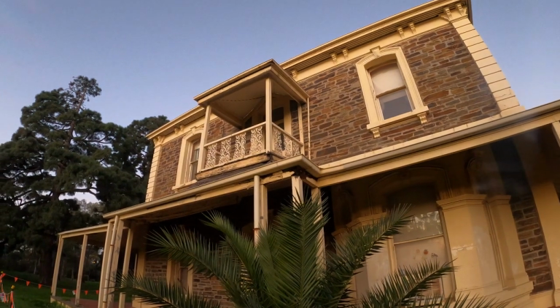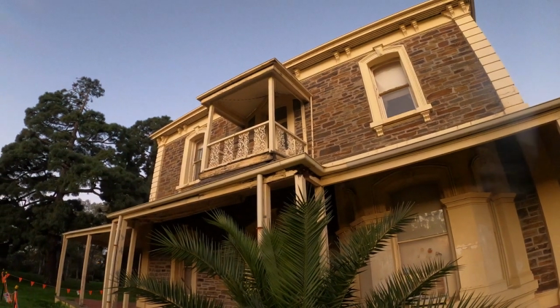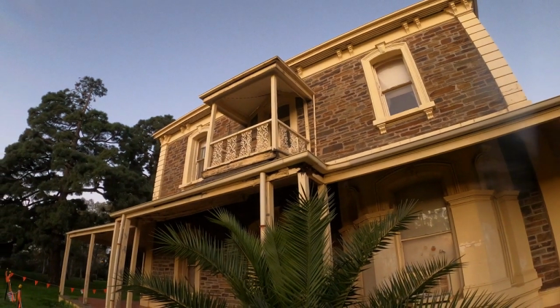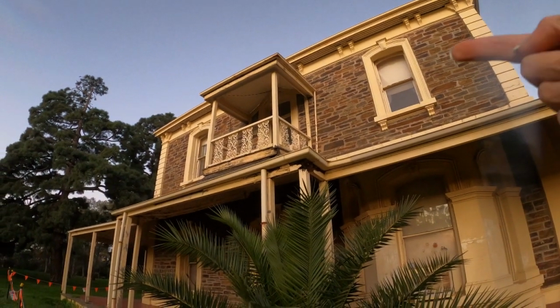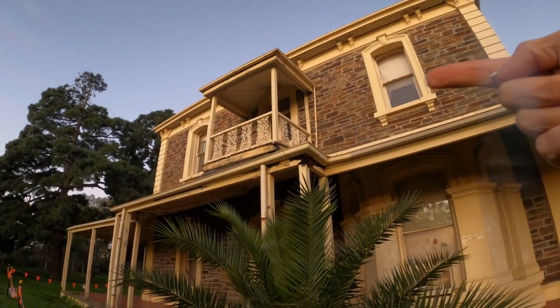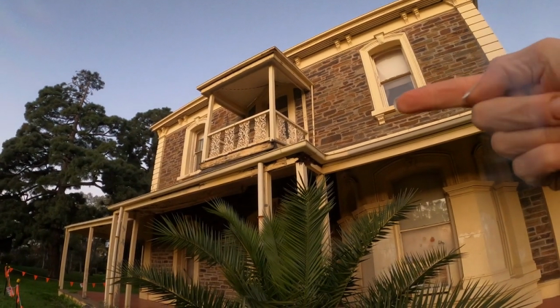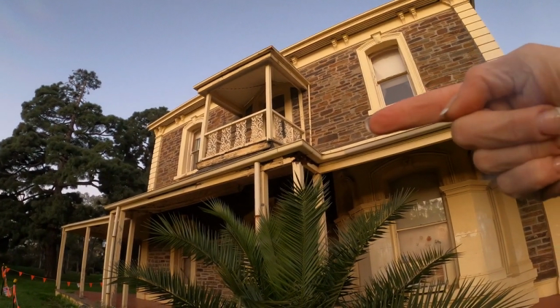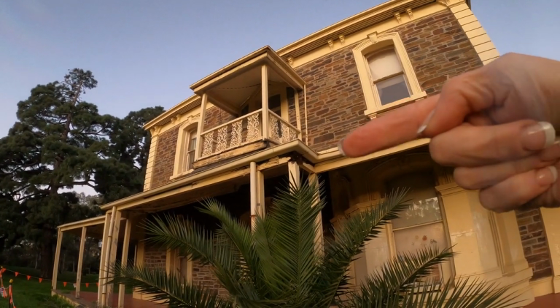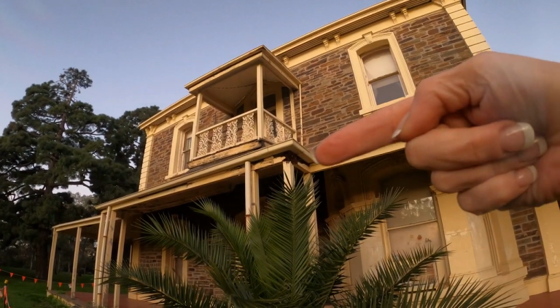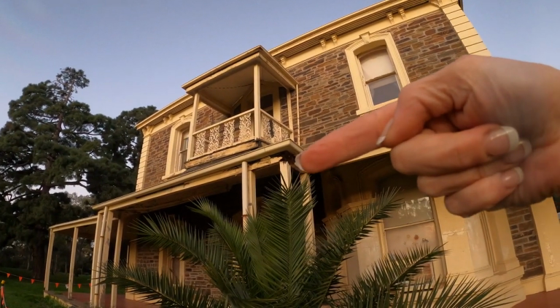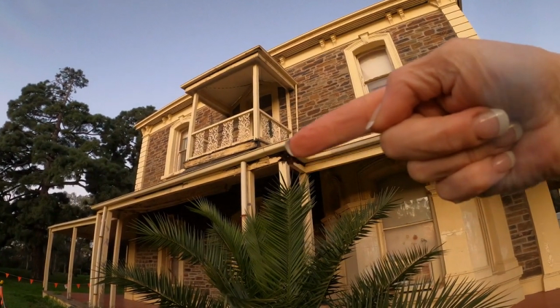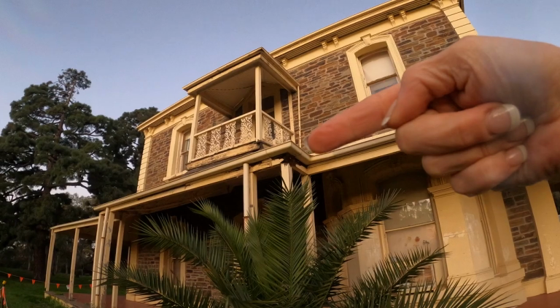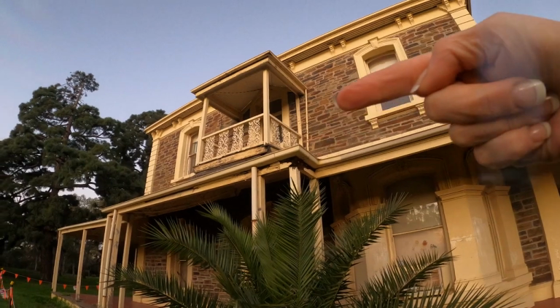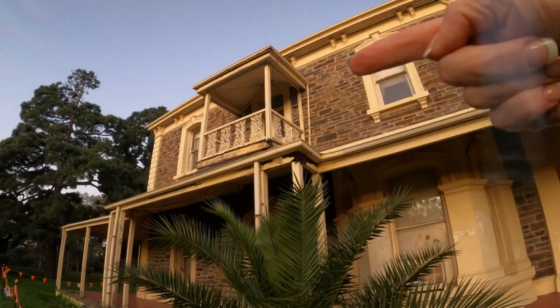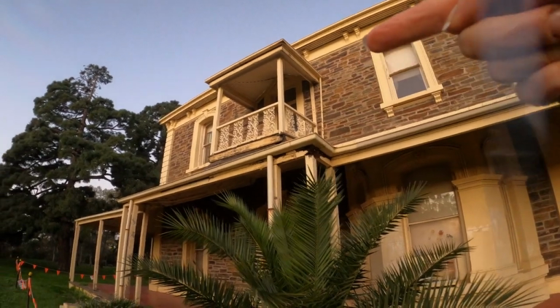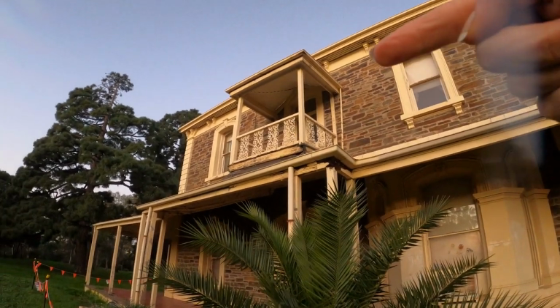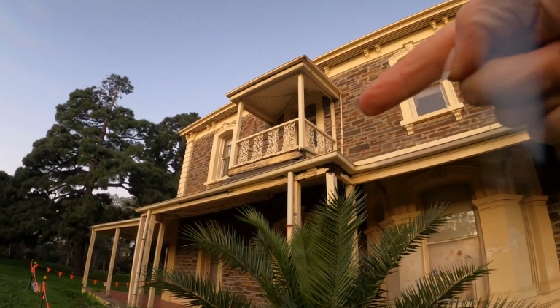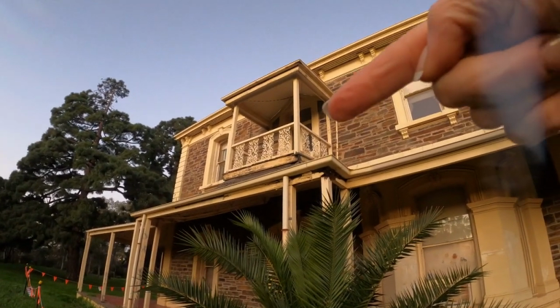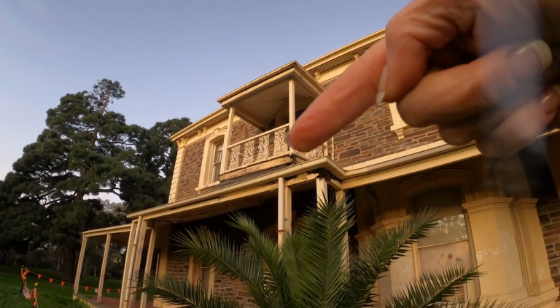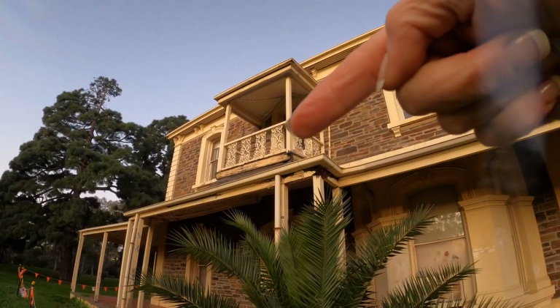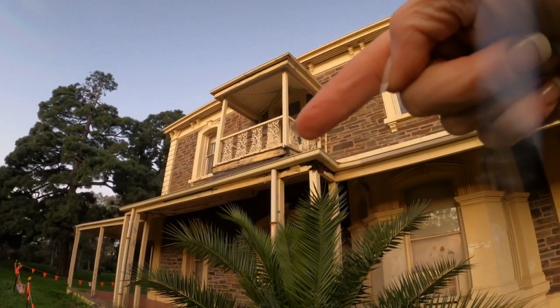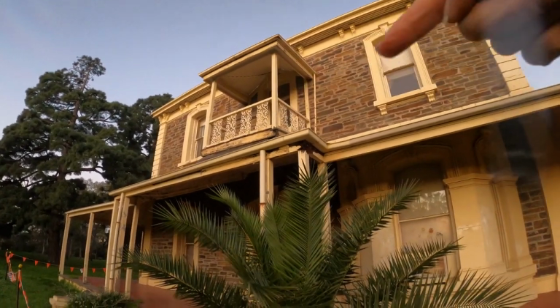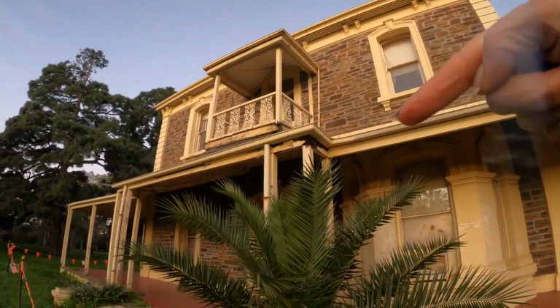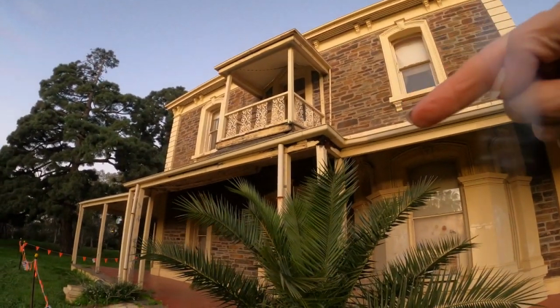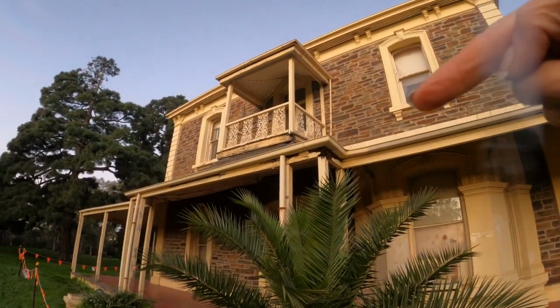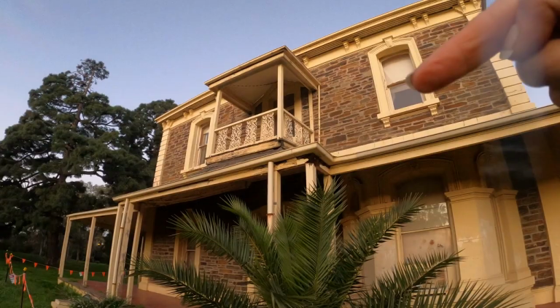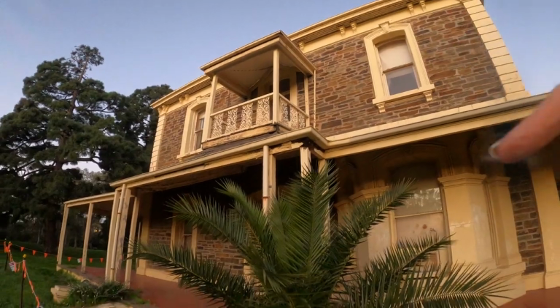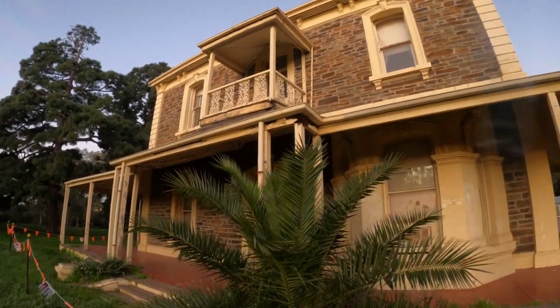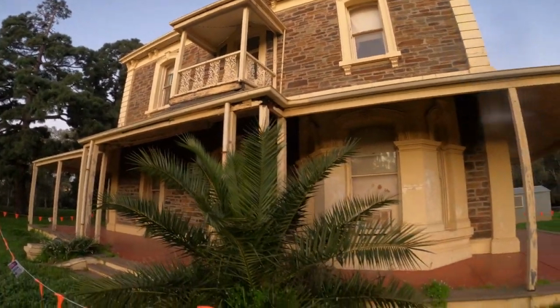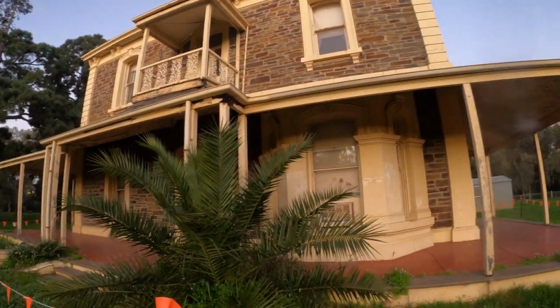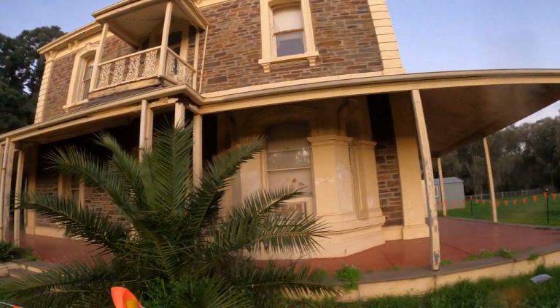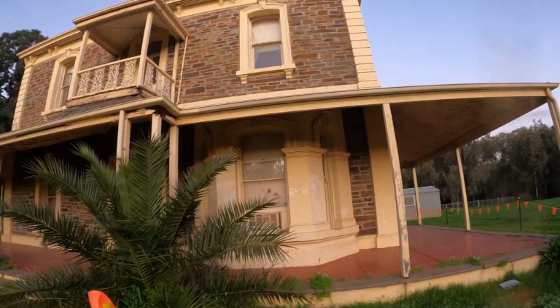You can see that spot just there, going up there on the balcony bit. There are a few bits that aren't quite right, are there.